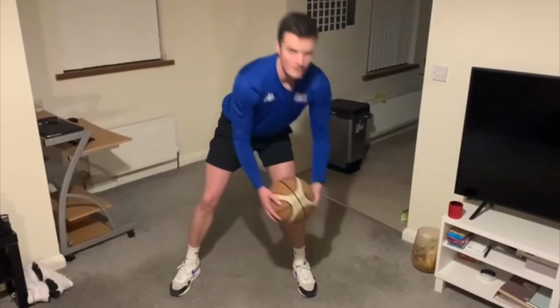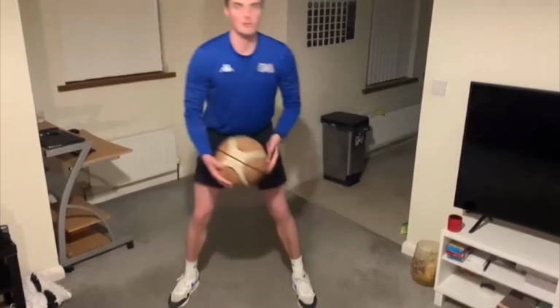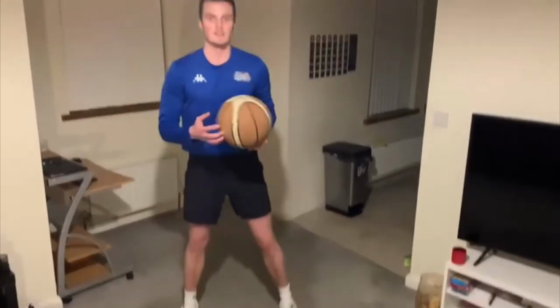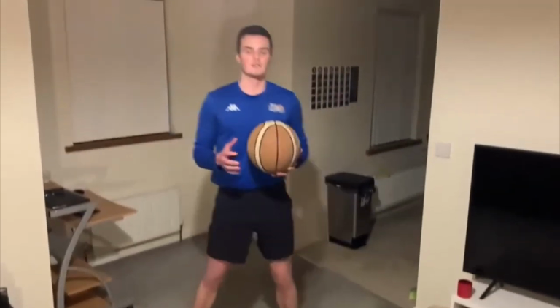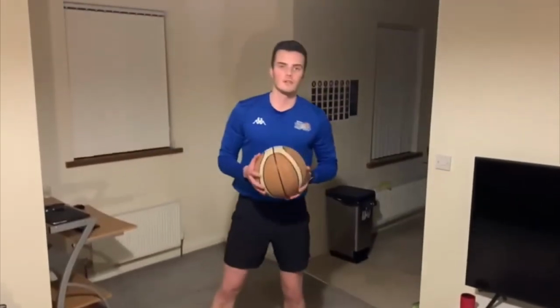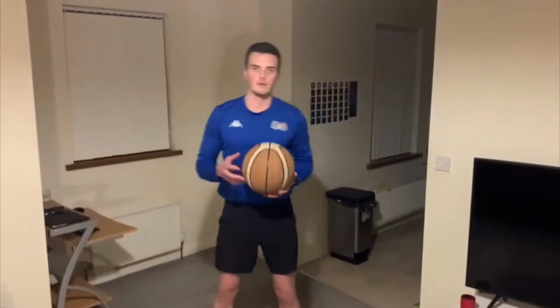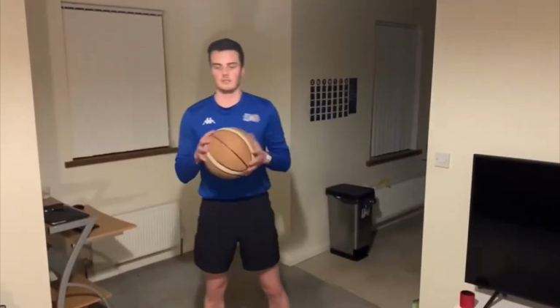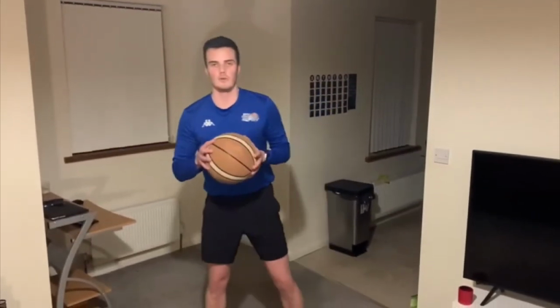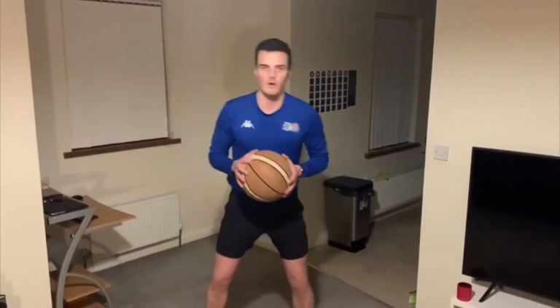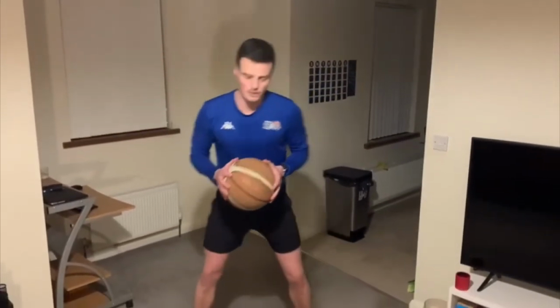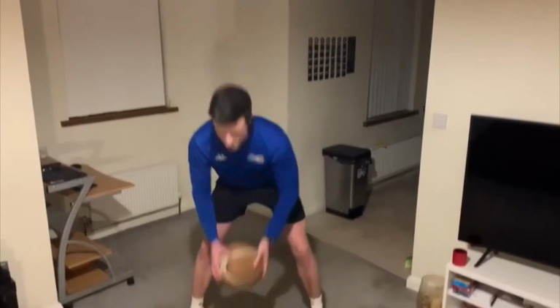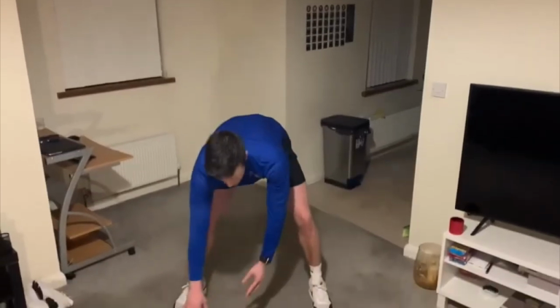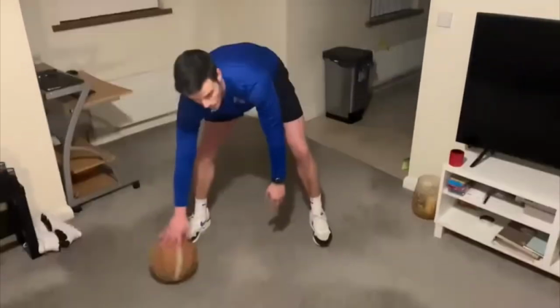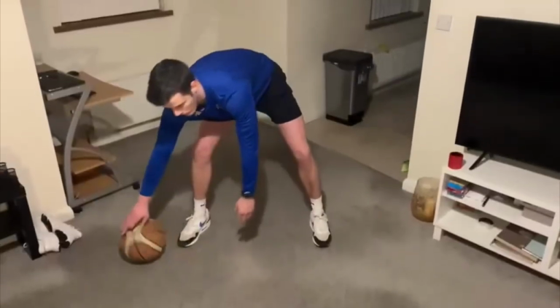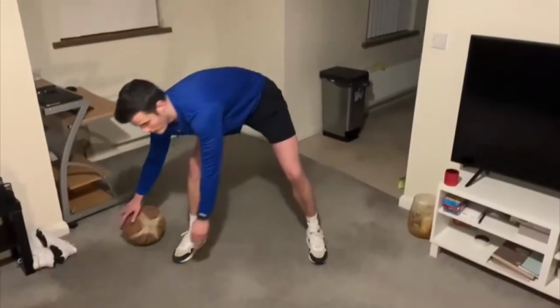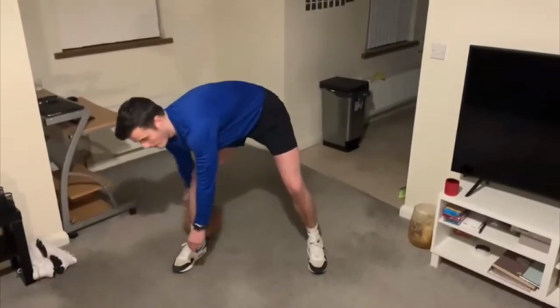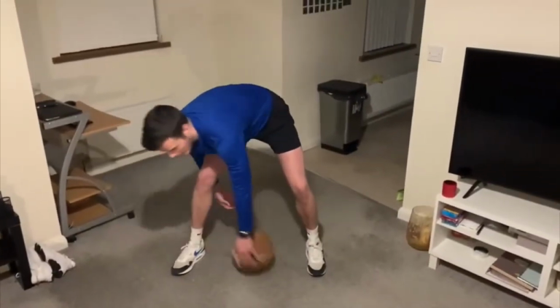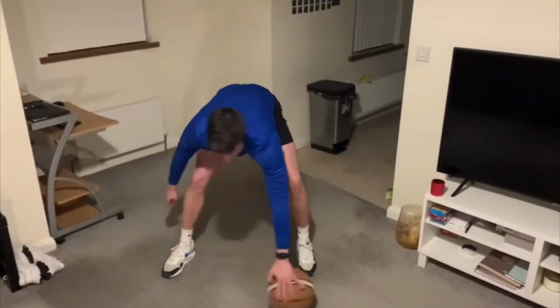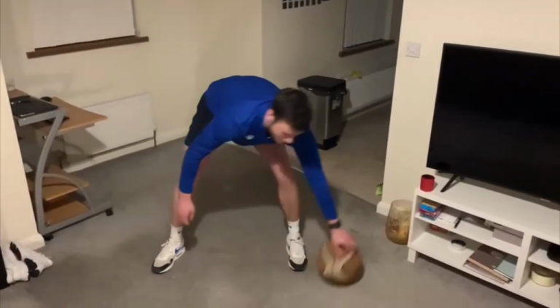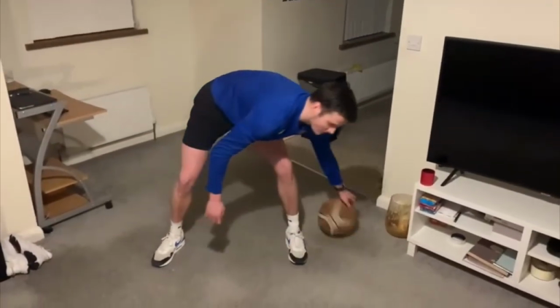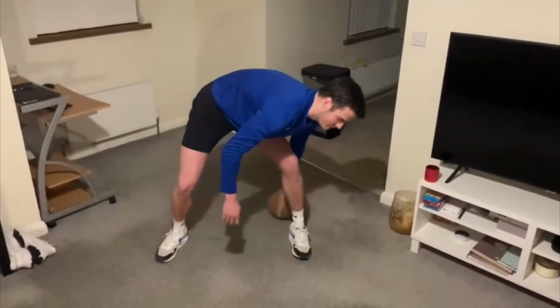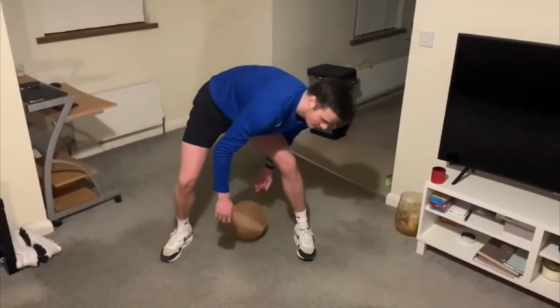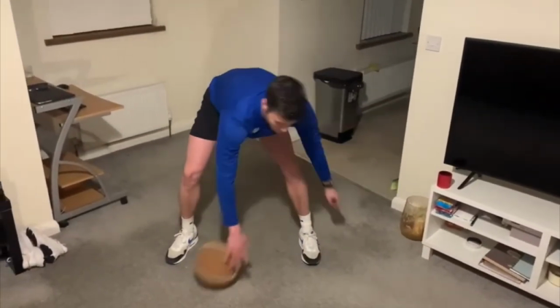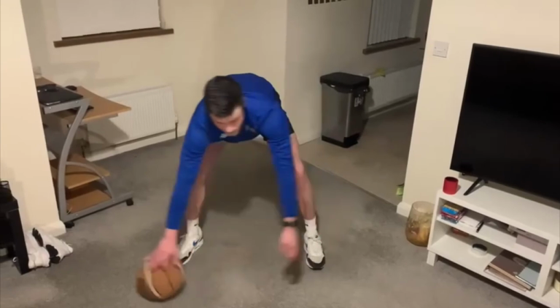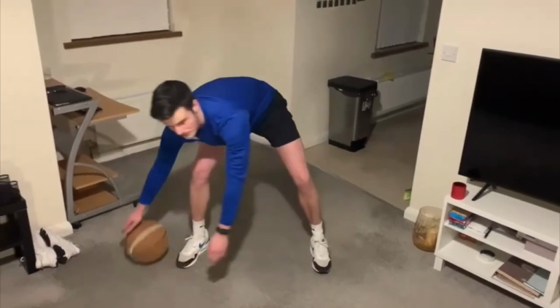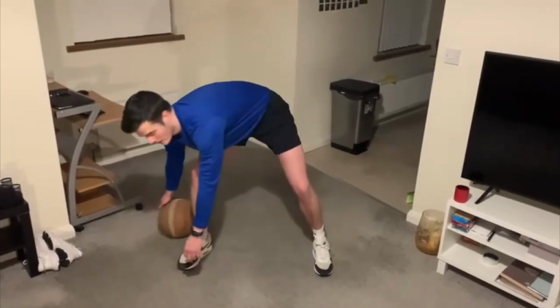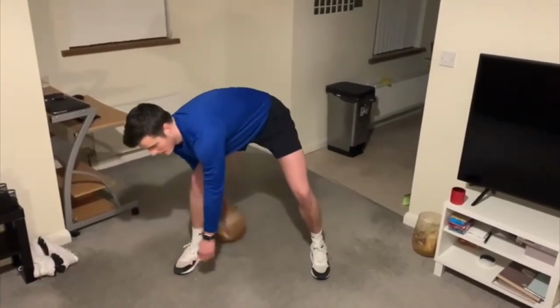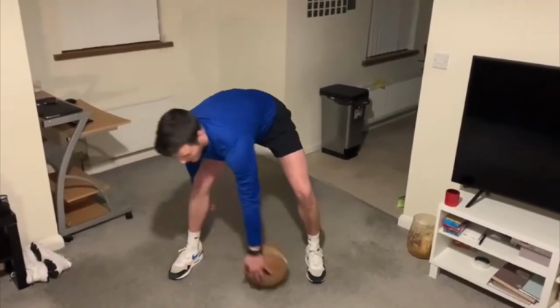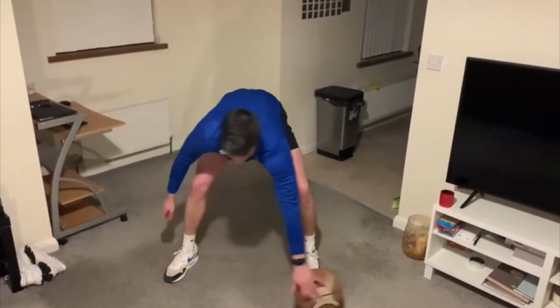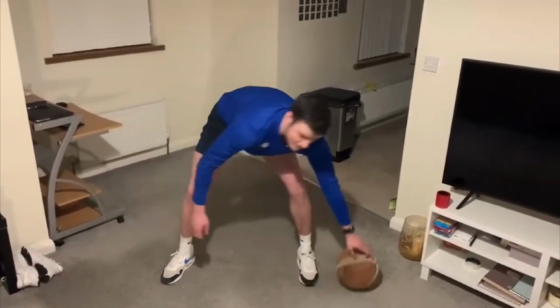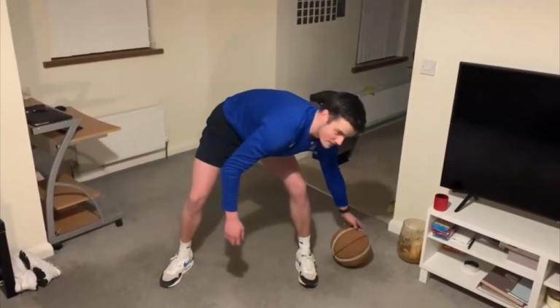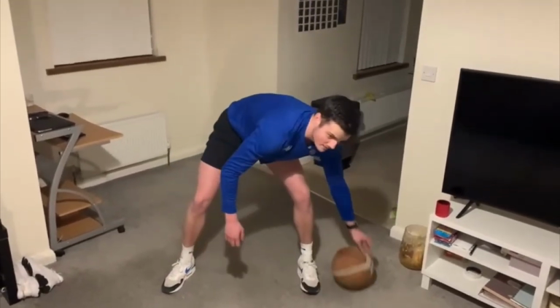If this proves a bit challenging for you, you may want to get a smaller ball, or we can put the ball on the floor and guide the ball around our feet with our fingertips and see how many we can get in 30 seconds.